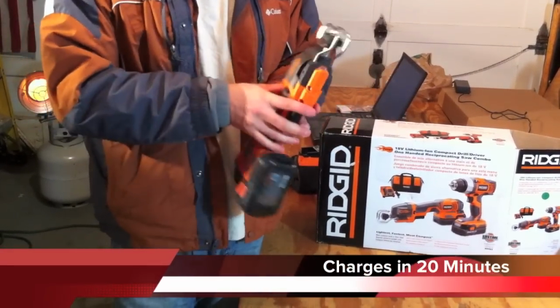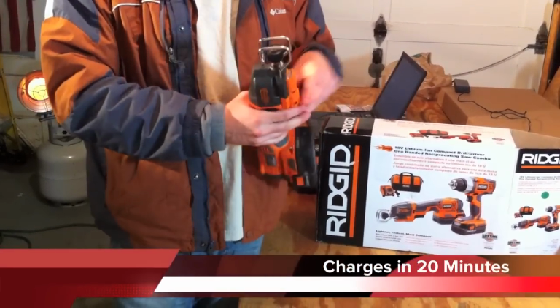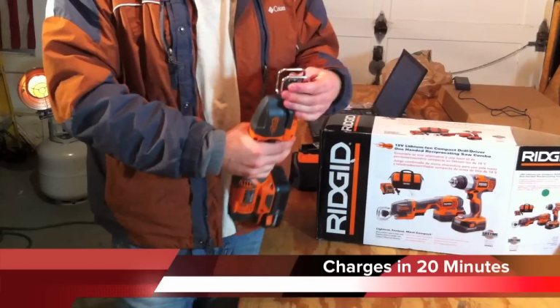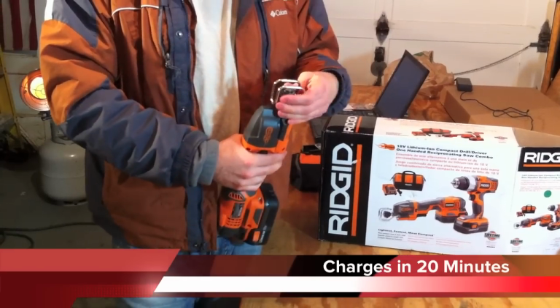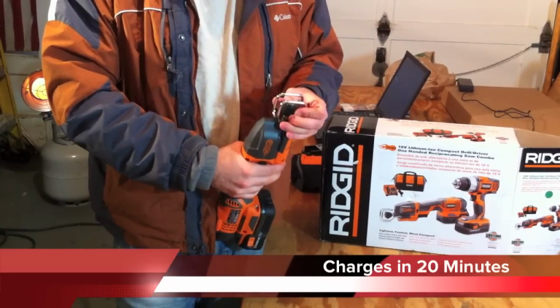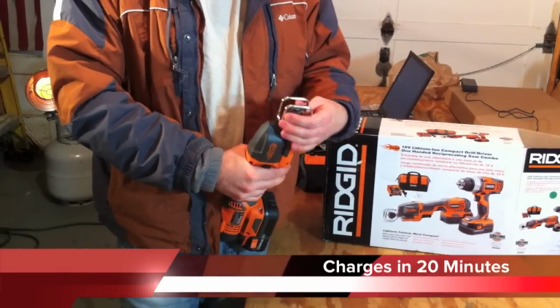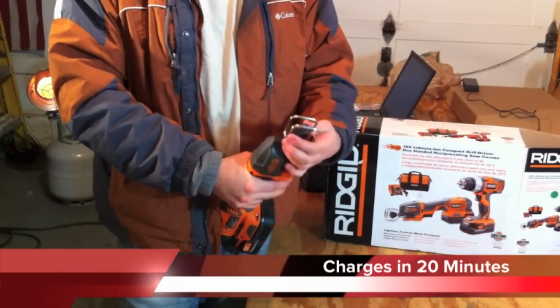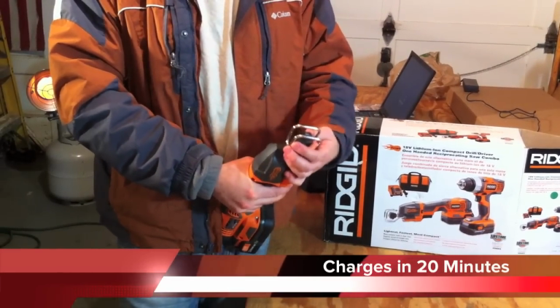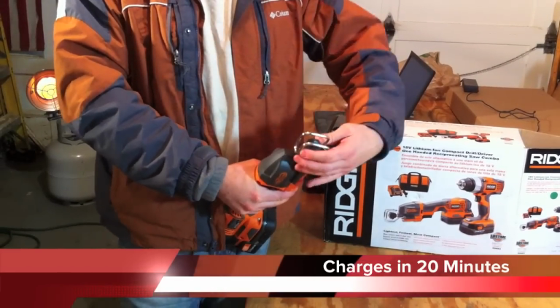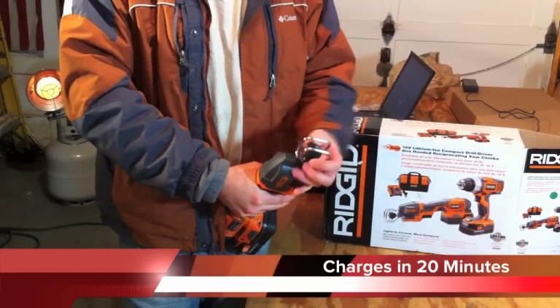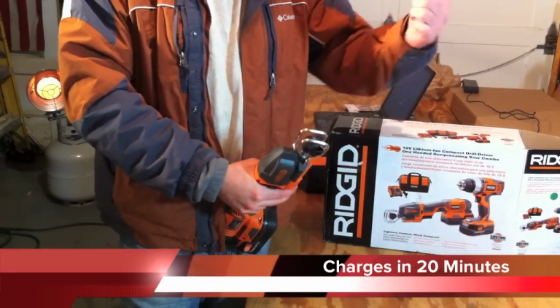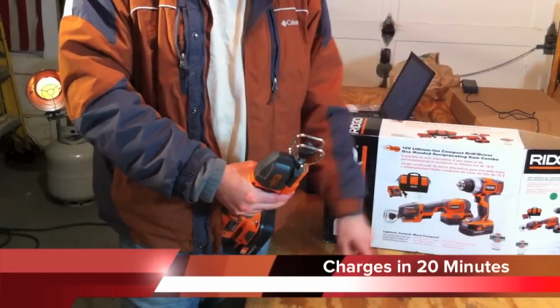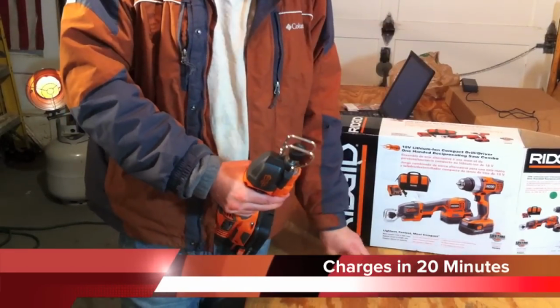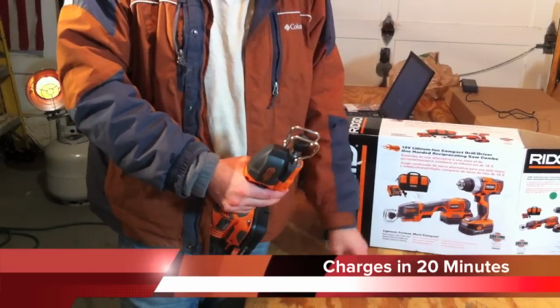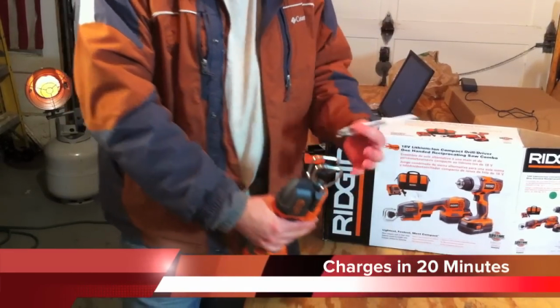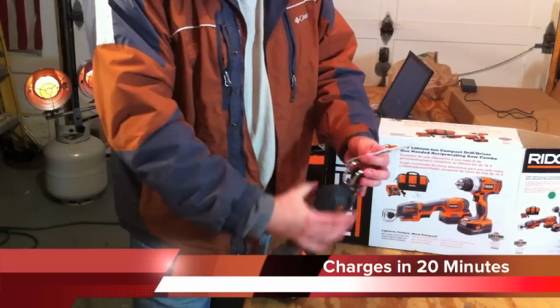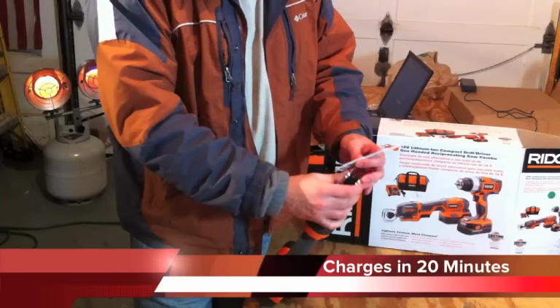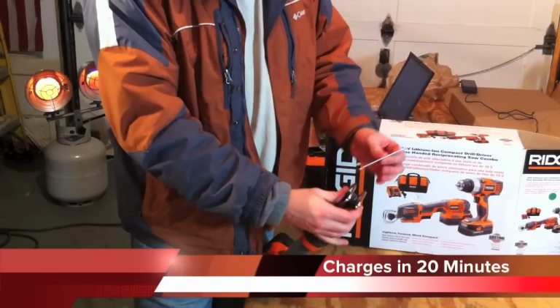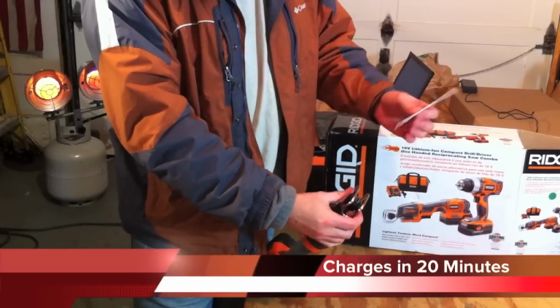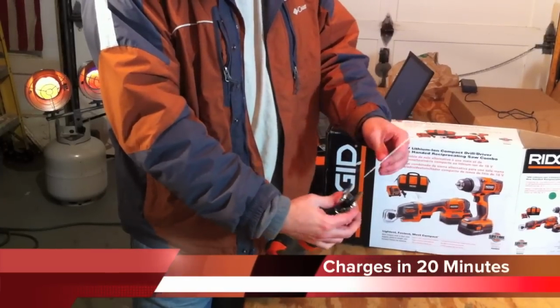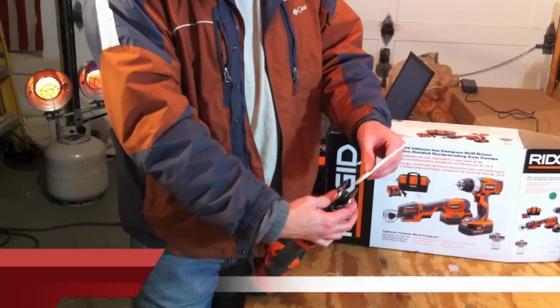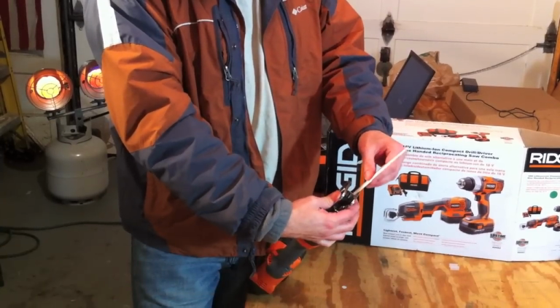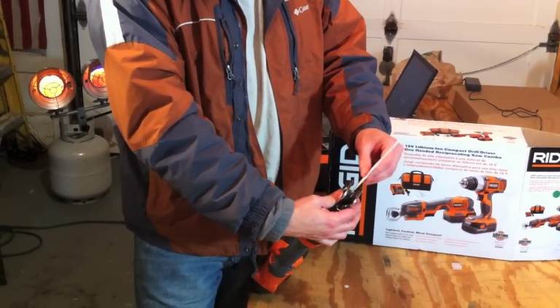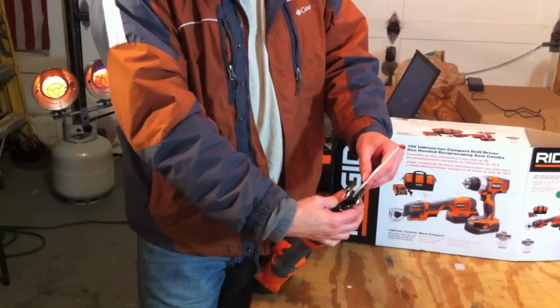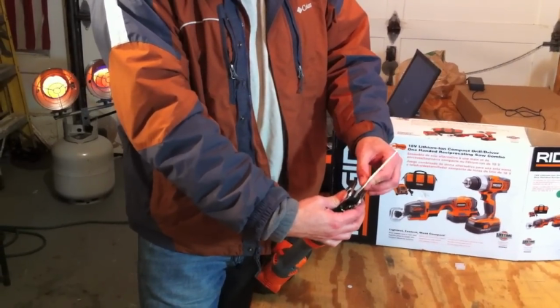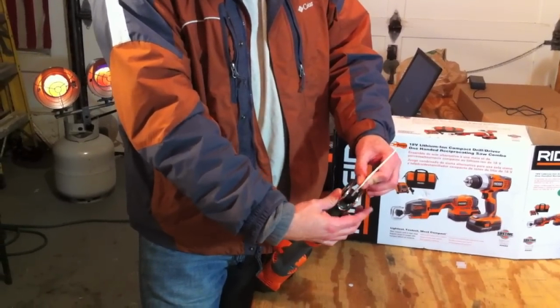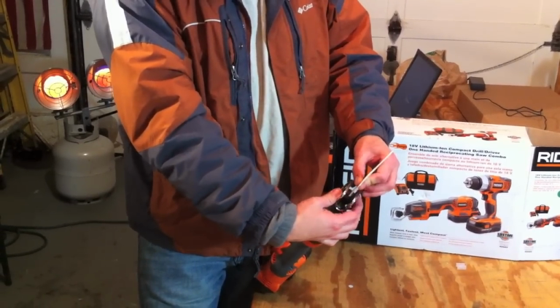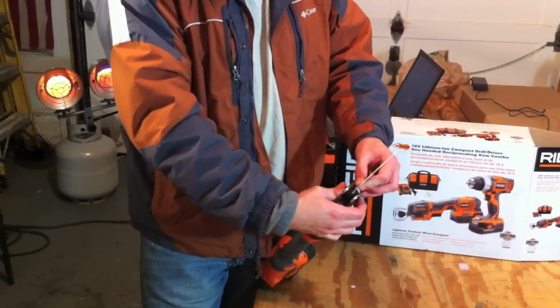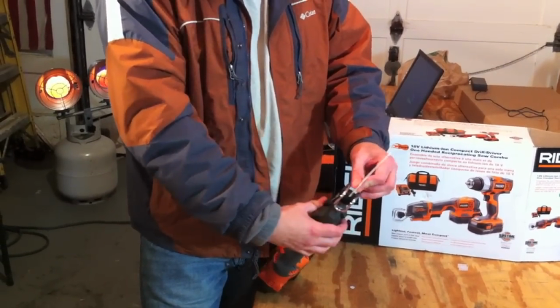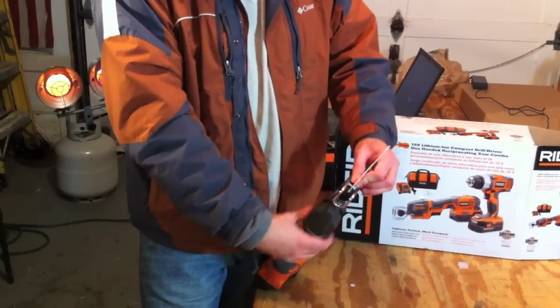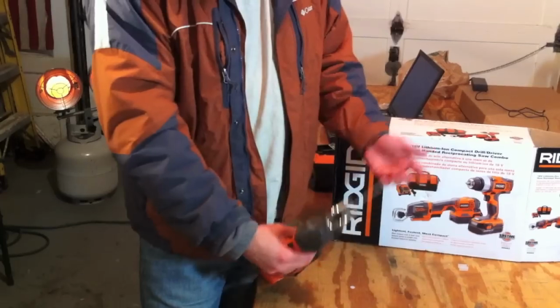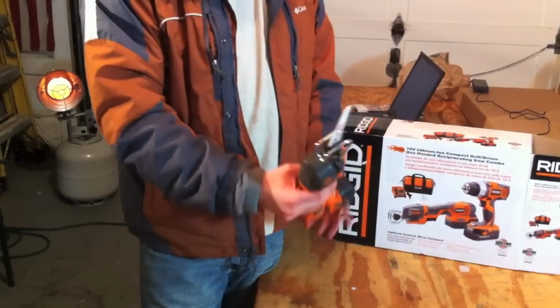As for blade changing, I know some people really like the one-handed system where you just click and the blade shoots out. This is actually a two-handed system — you slide it in, pop it in, and lock it, and it's locked in.